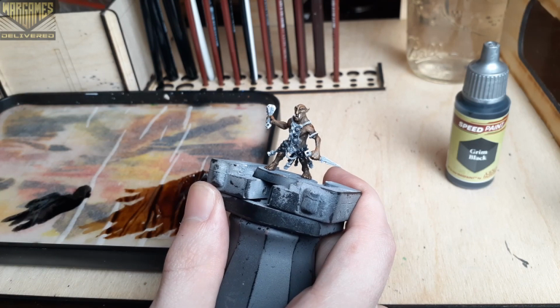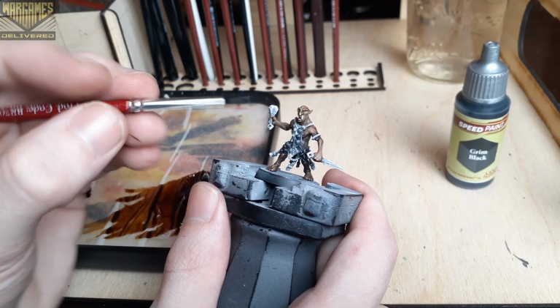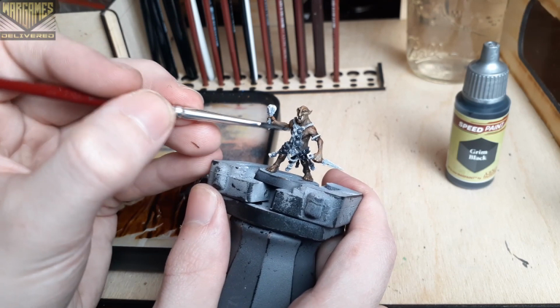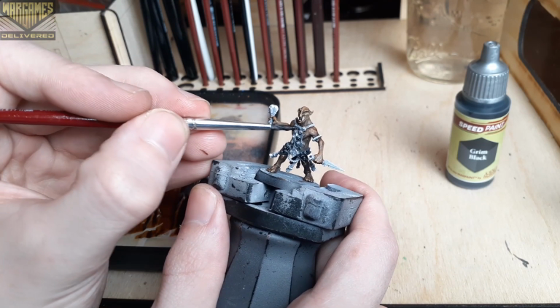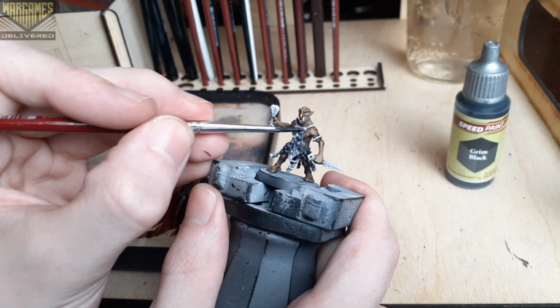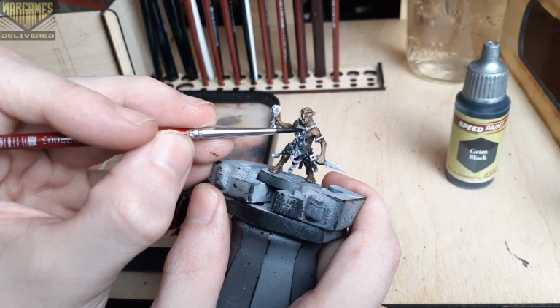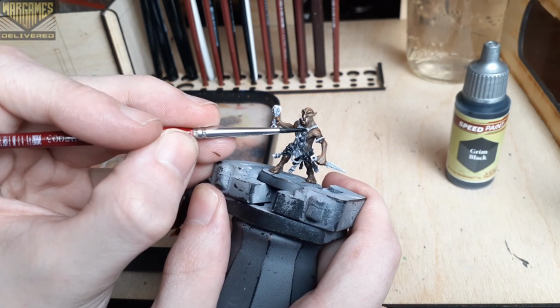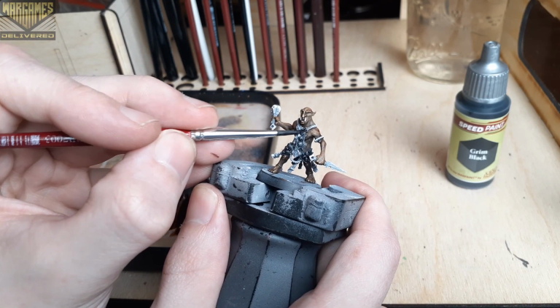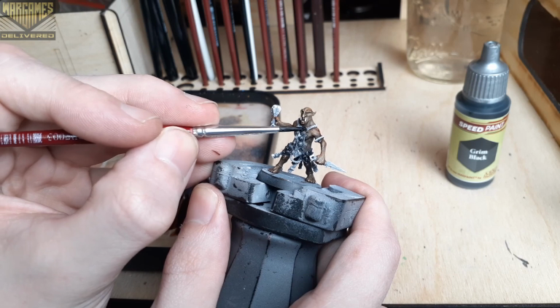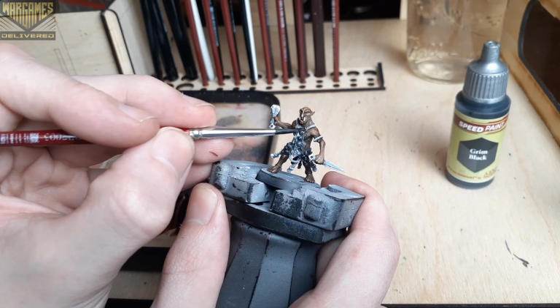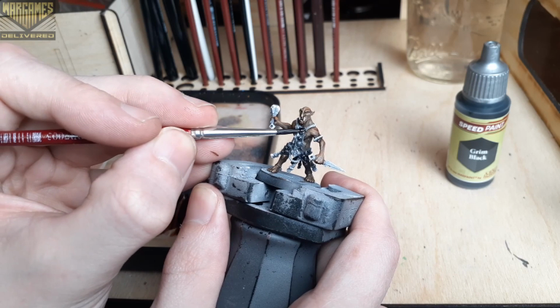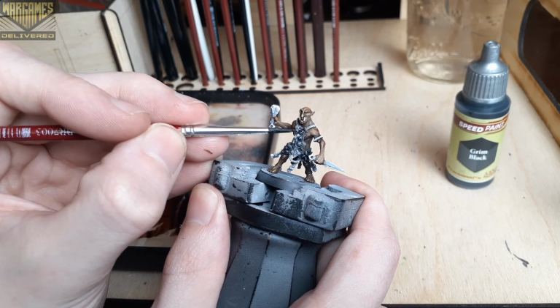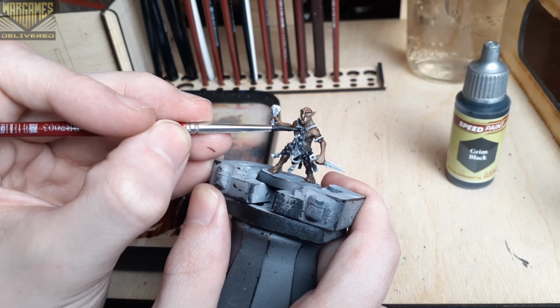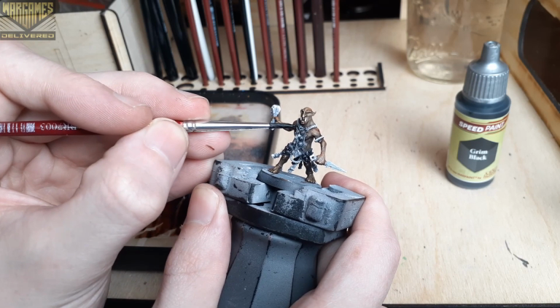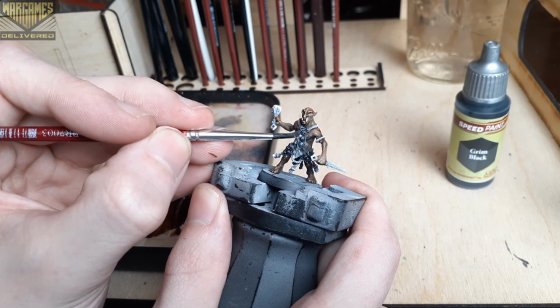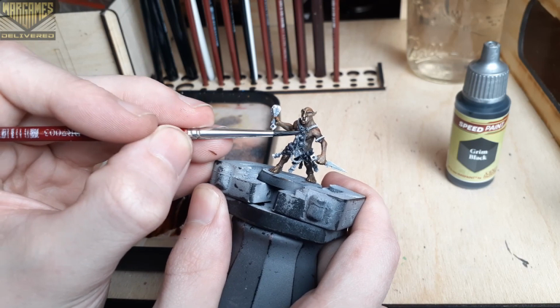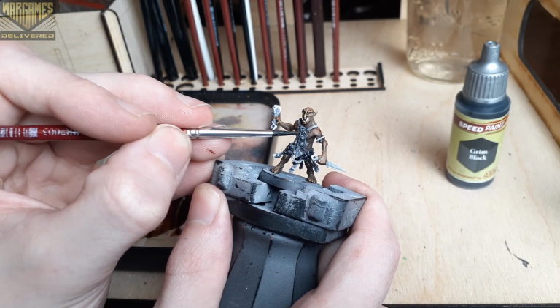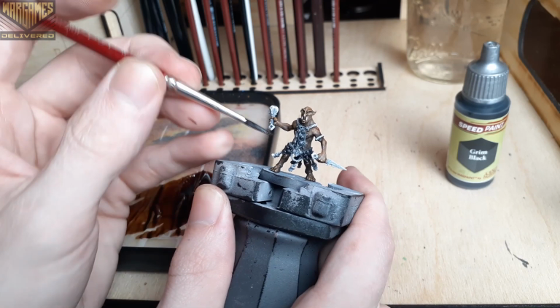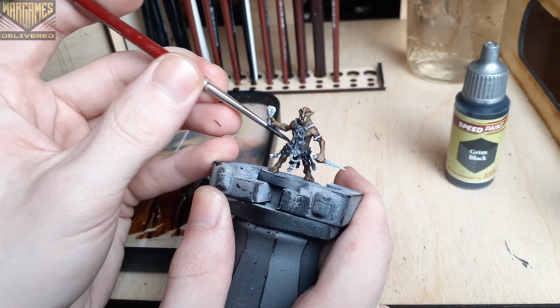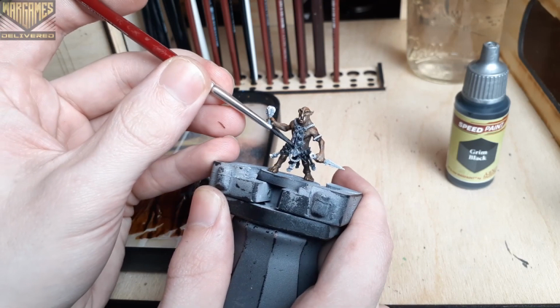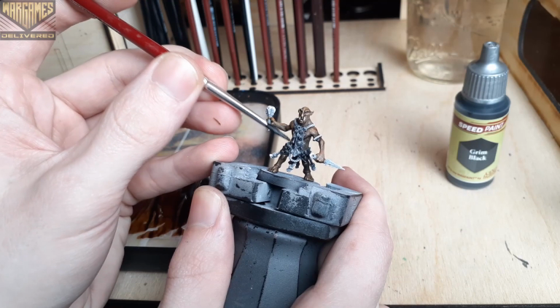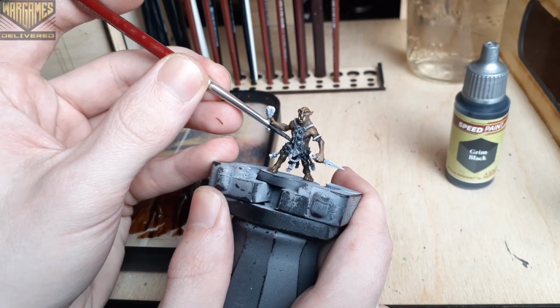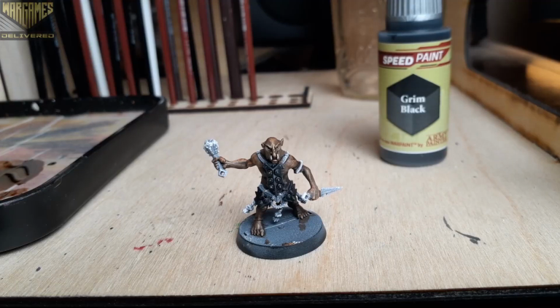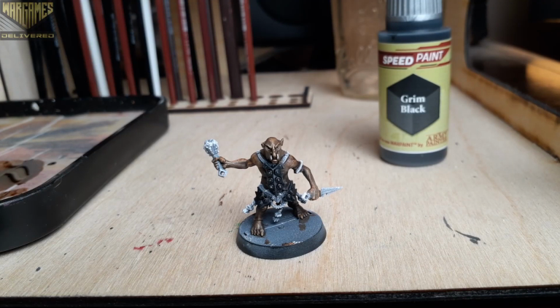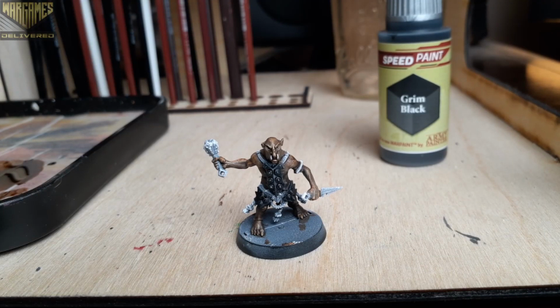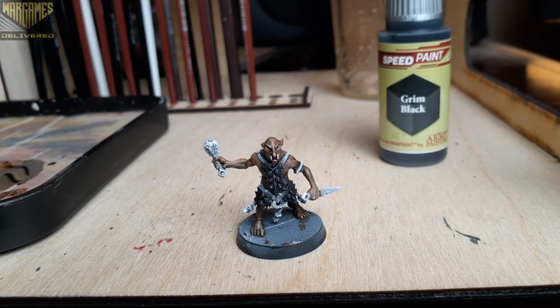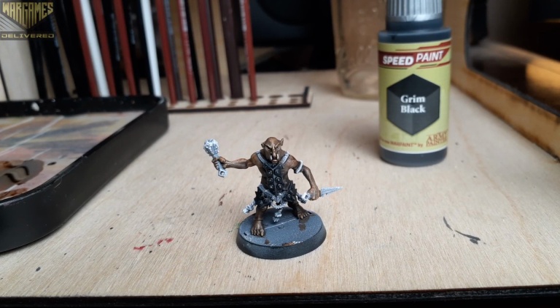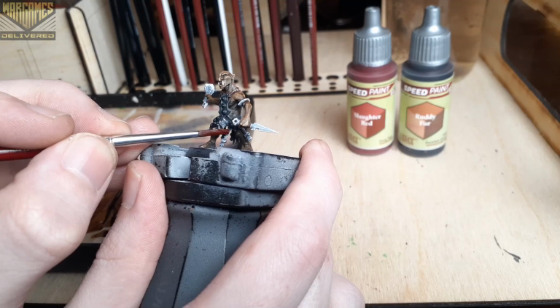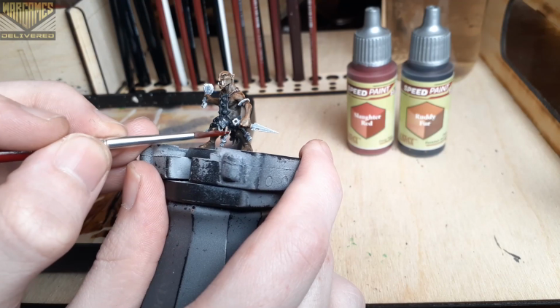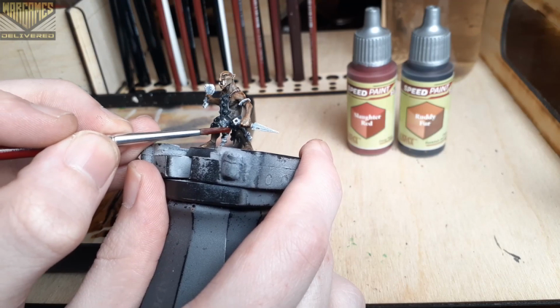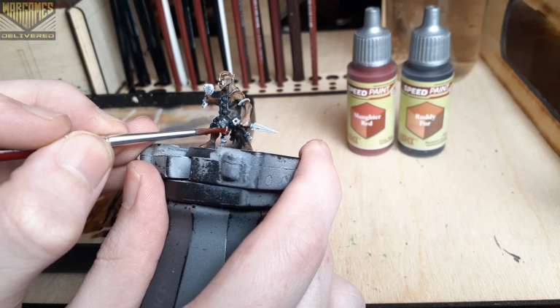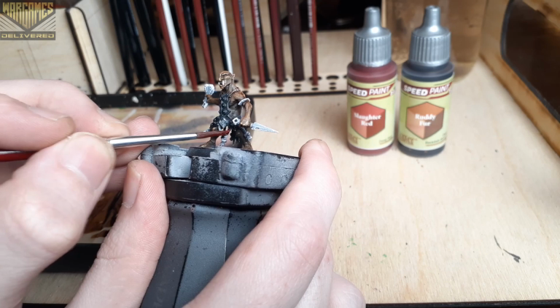And for anyone interested, we have a unique promotion for all of the Army Painter paint lines right now over on our website at wargamesdelivered.com. If you buy six, you'll get three paints of your choice for free with your order. Link for this promotion in the description below.